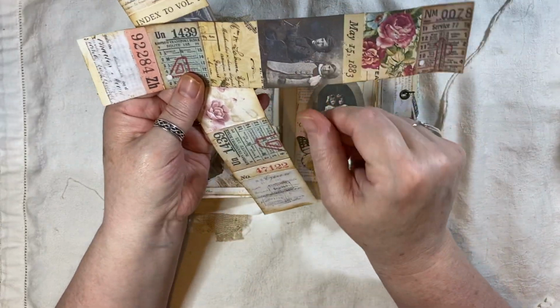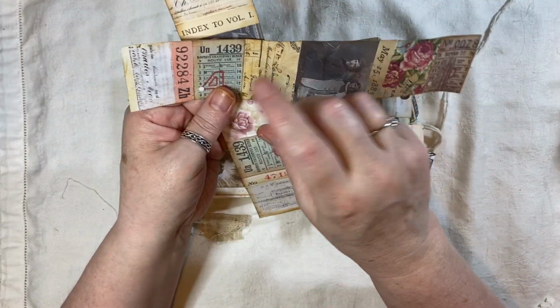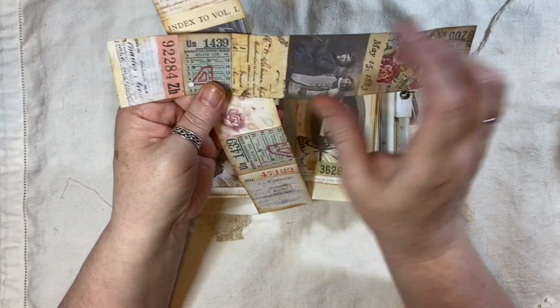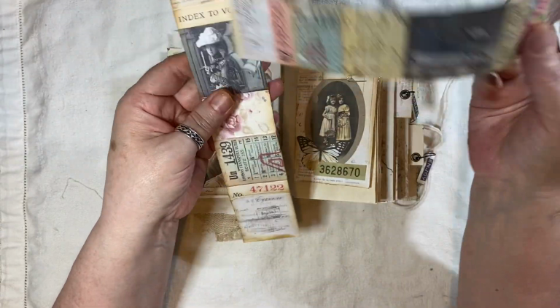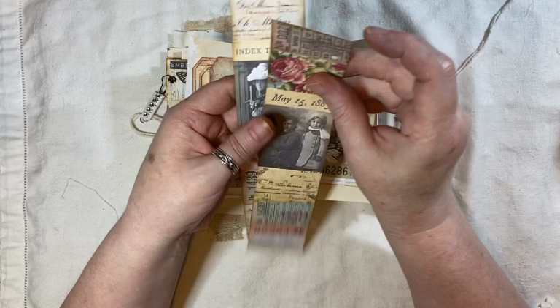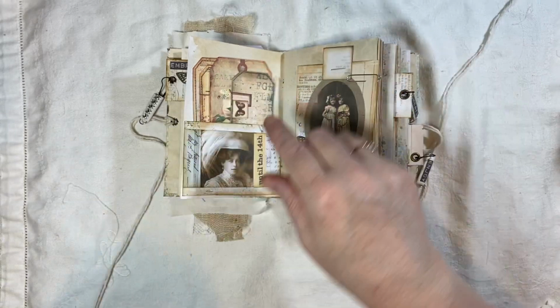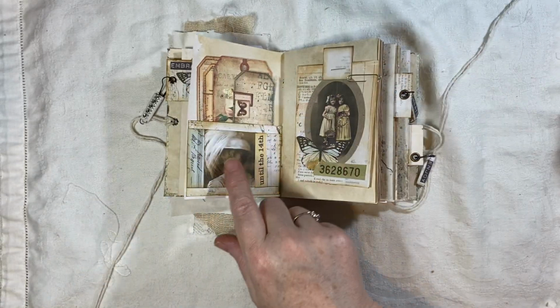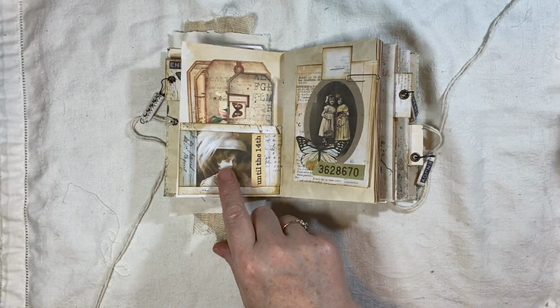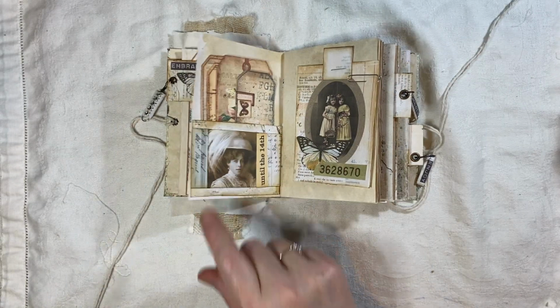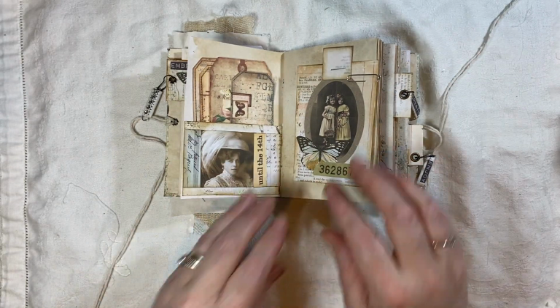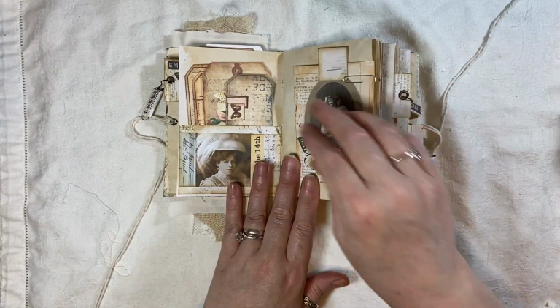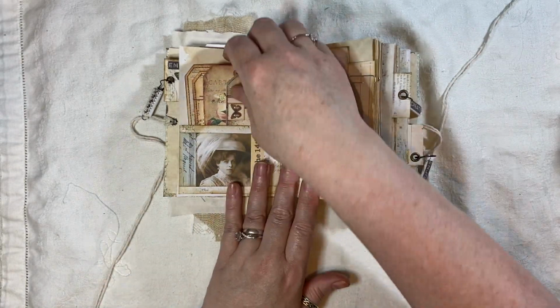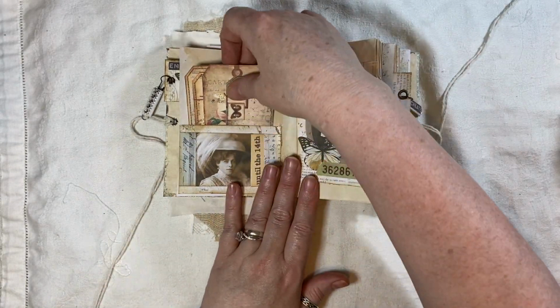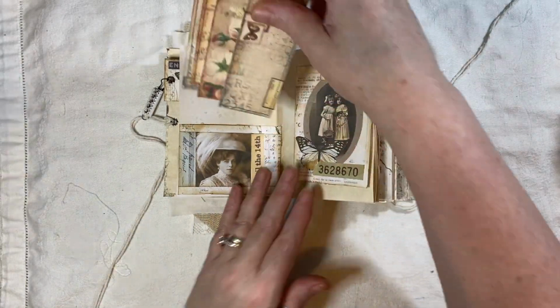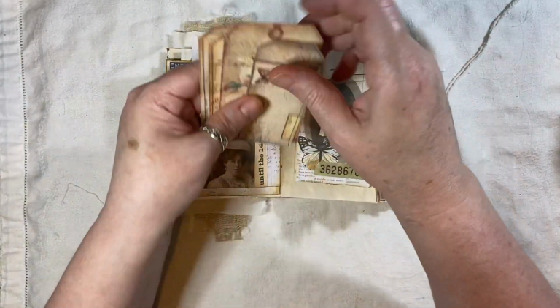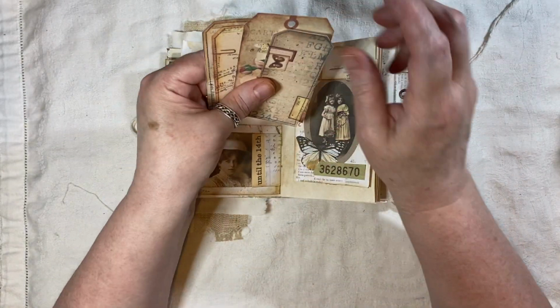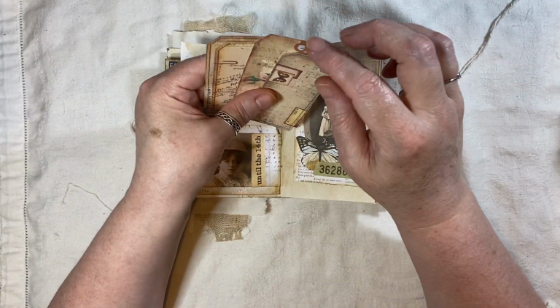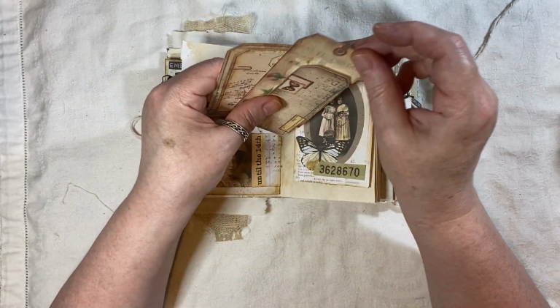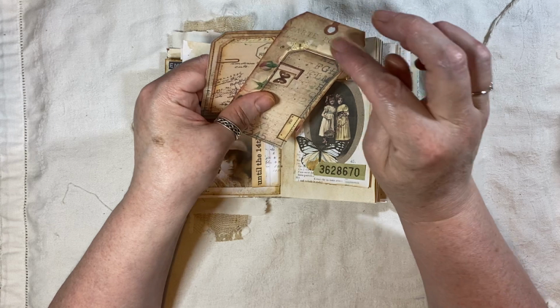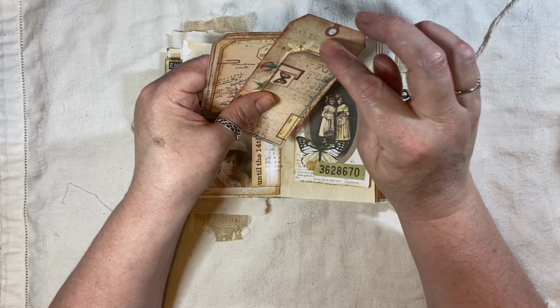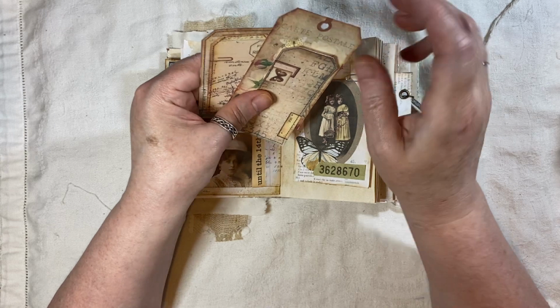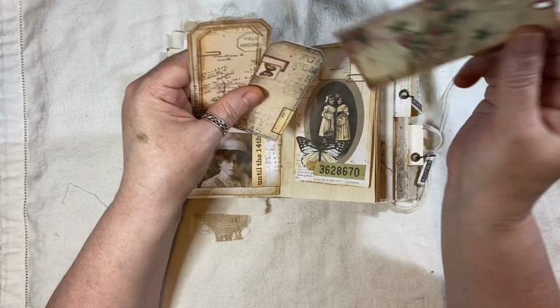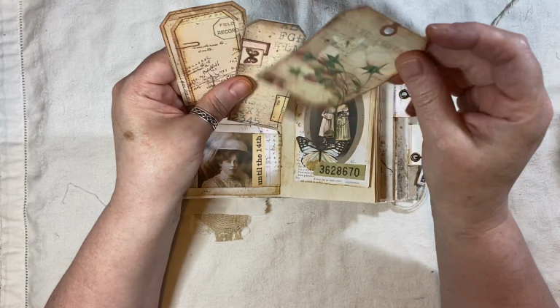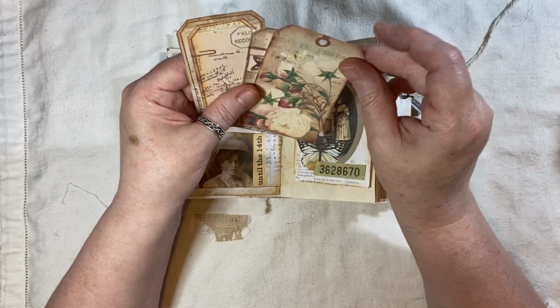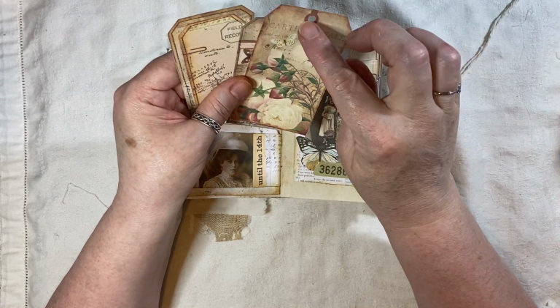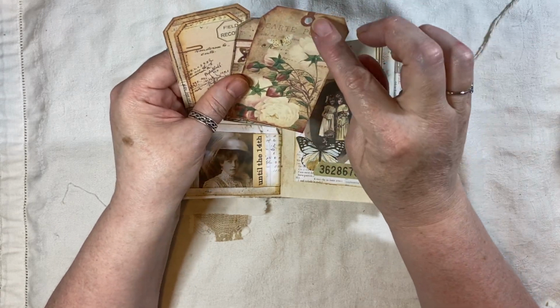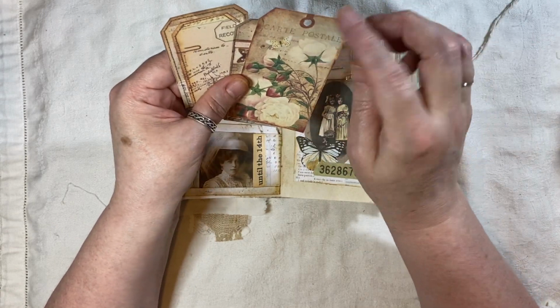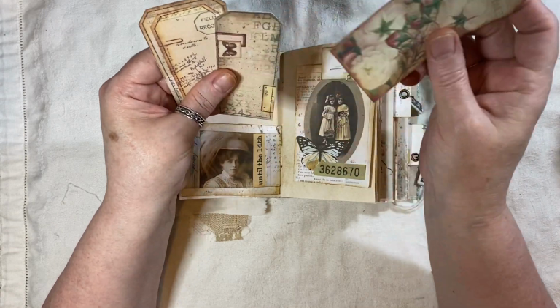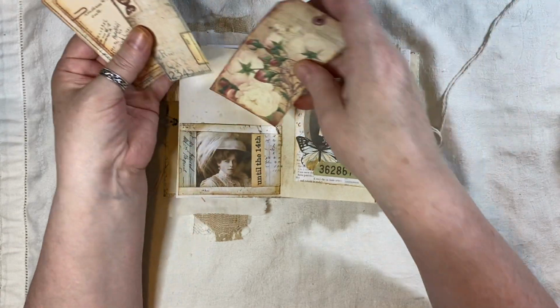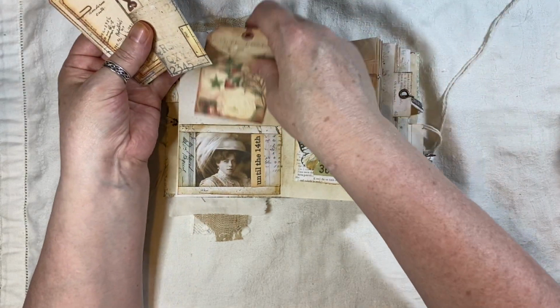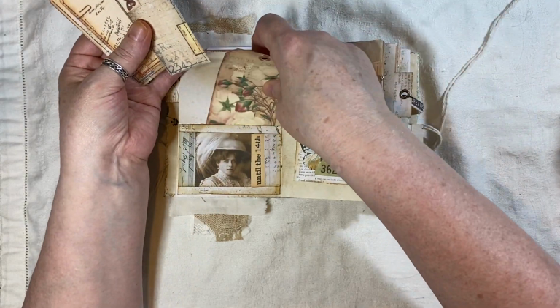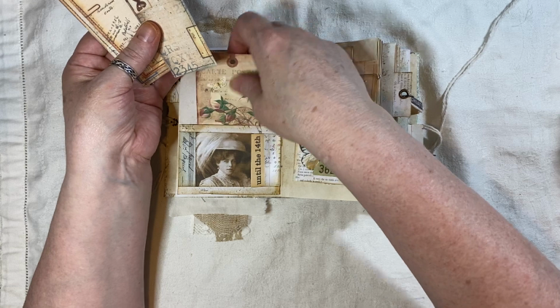So that's what I use them for. And then - do you know what I need to do? I need to go in and put some things in the little holes. Sorry about that, I forgot to do that.